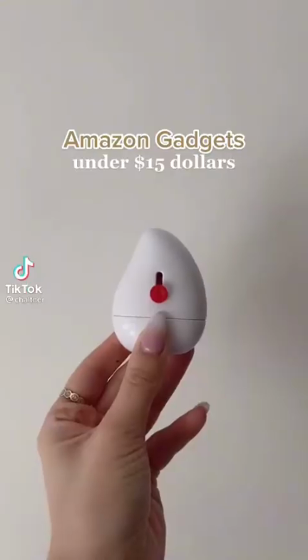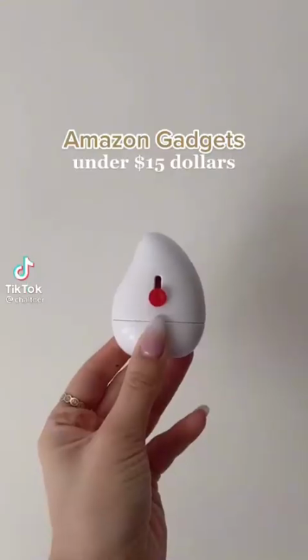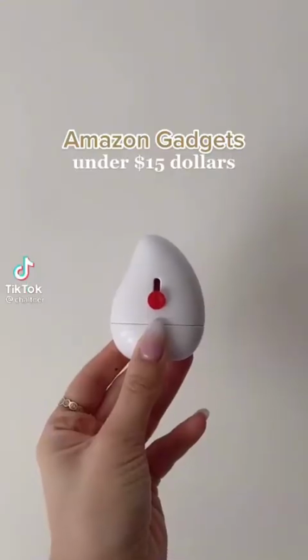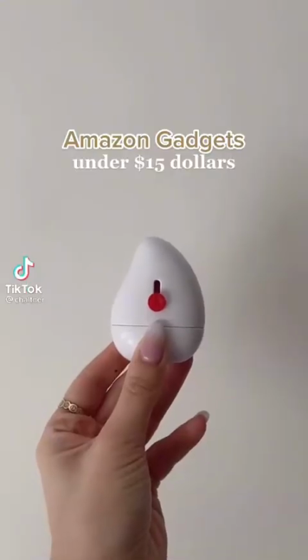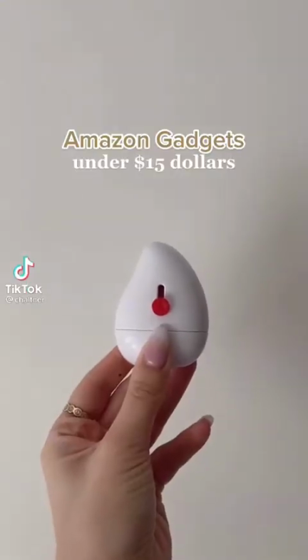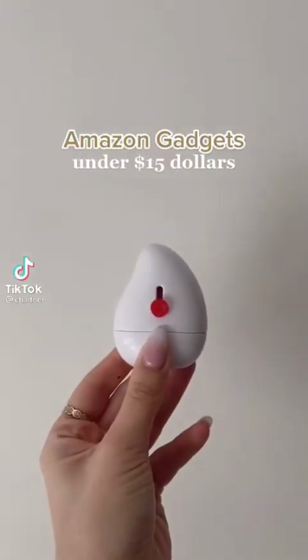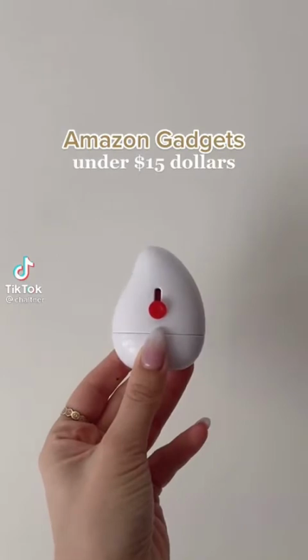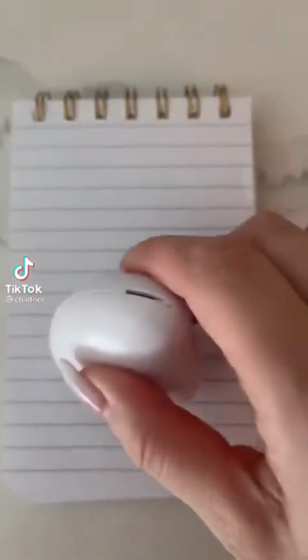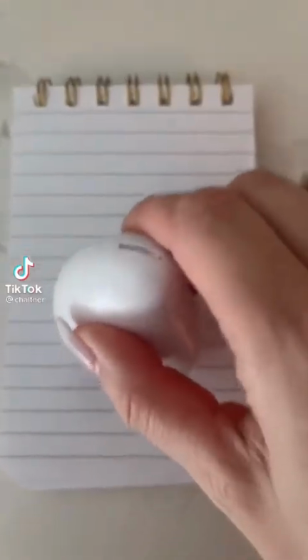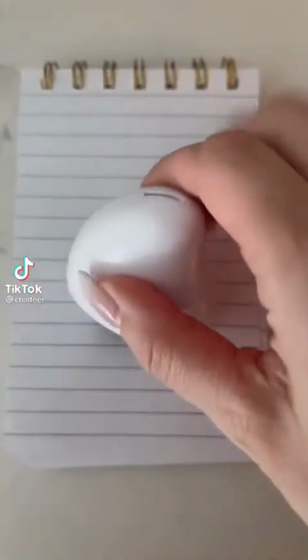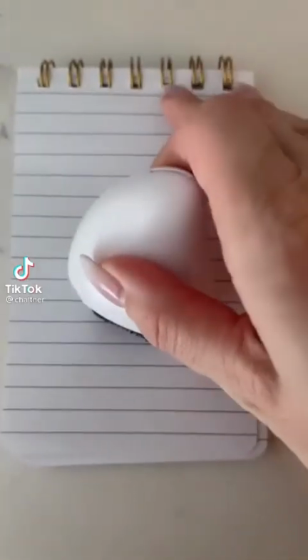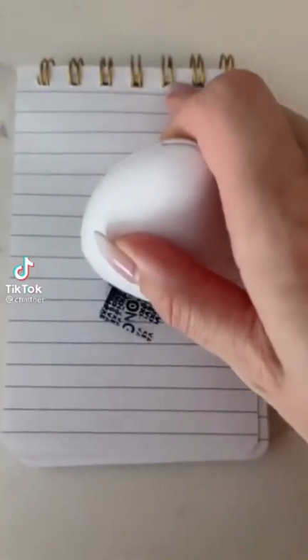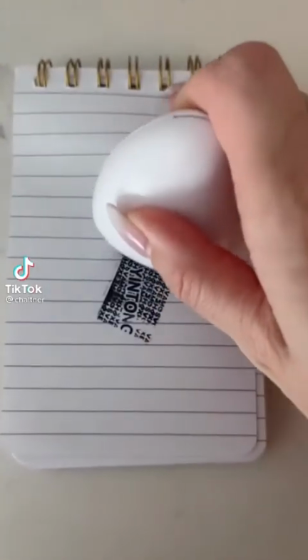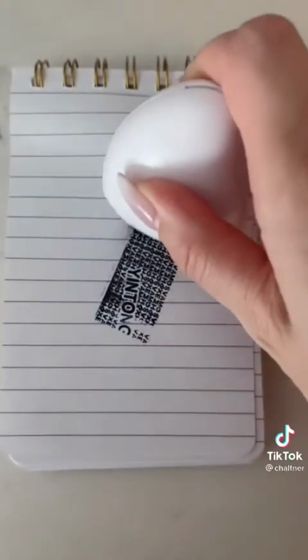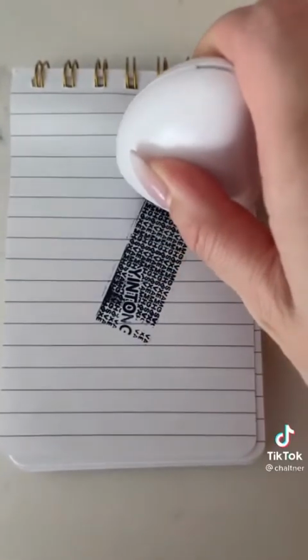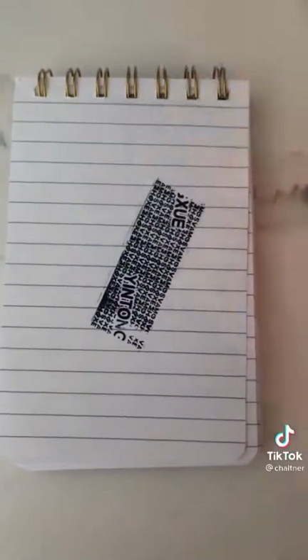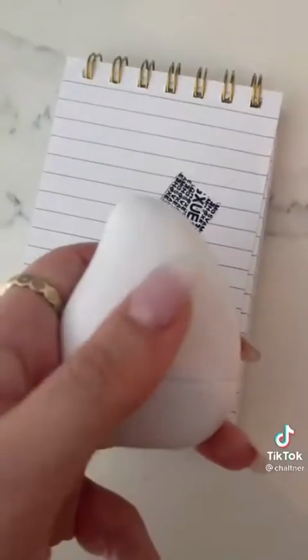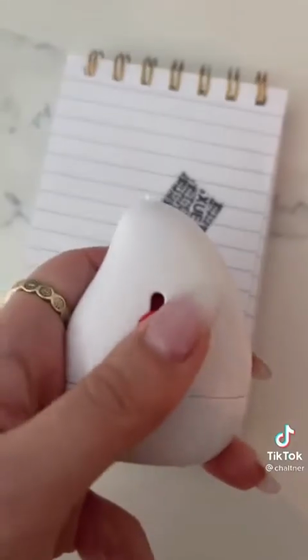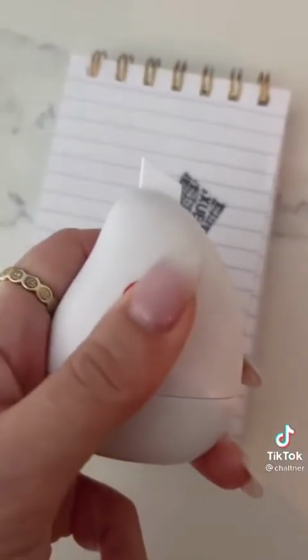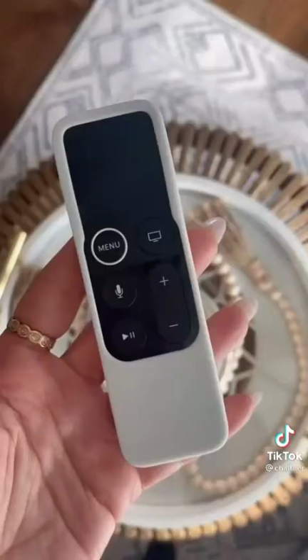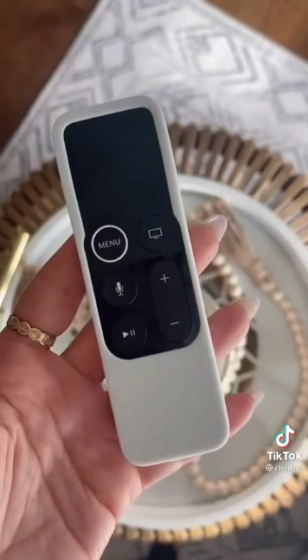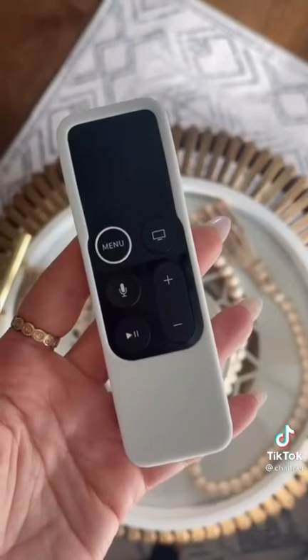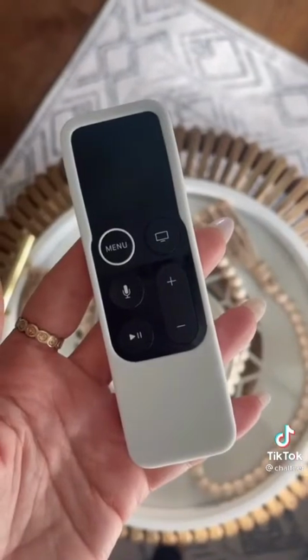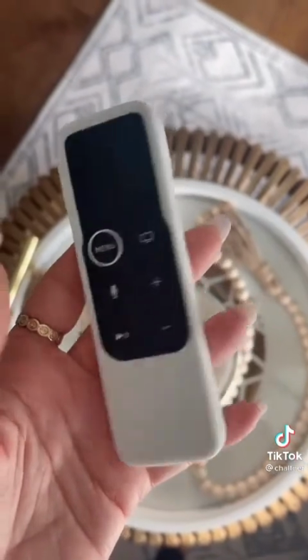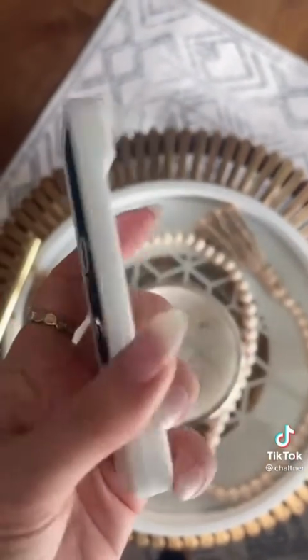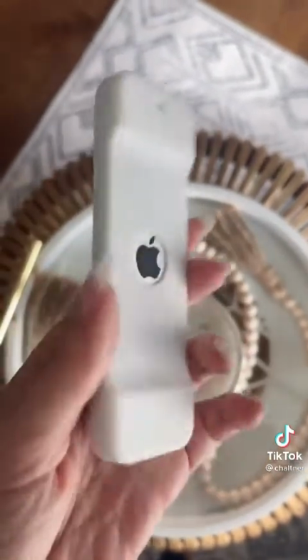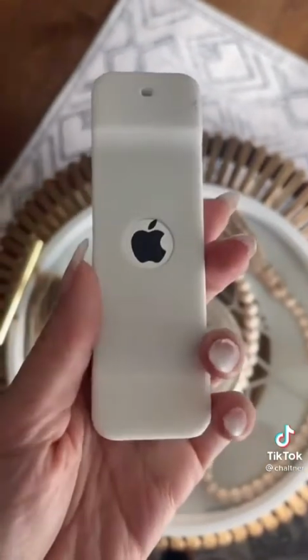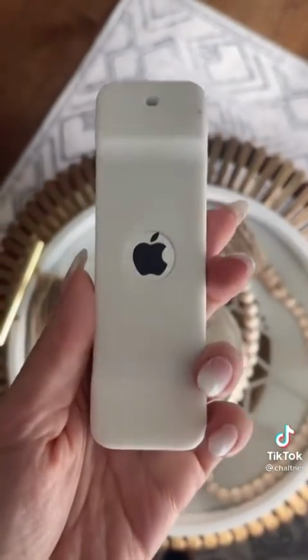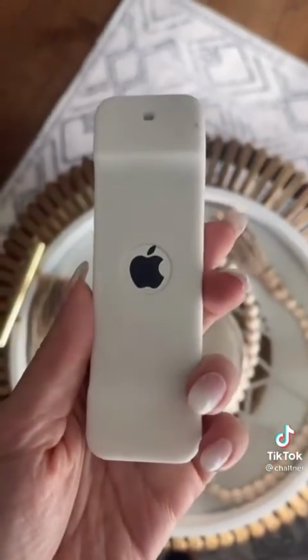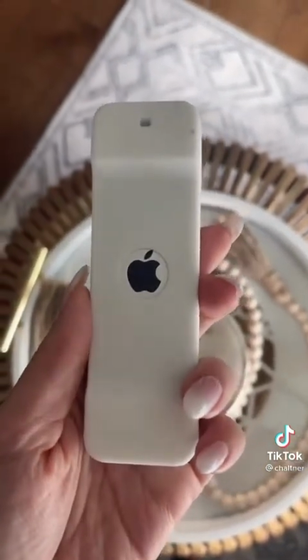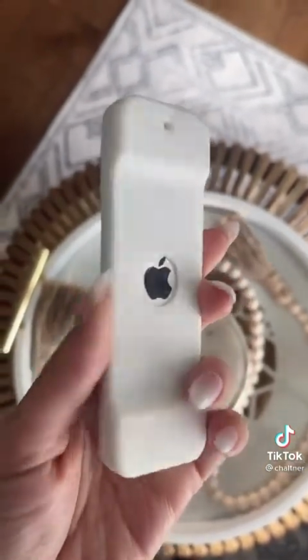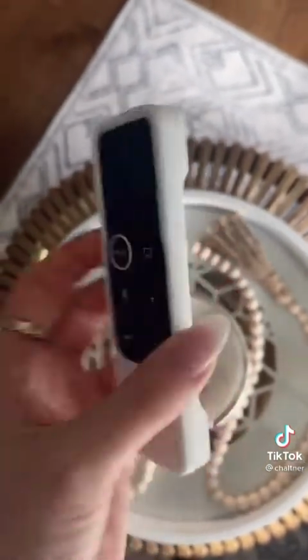Amazon Gadgets Under $15. This is a roller that blocks out your address when you're throwing out your mail in the trash, and it also has a slicer on it. And this is an Apple remote cover, and it glows in the dark, so you'll never lose it again.